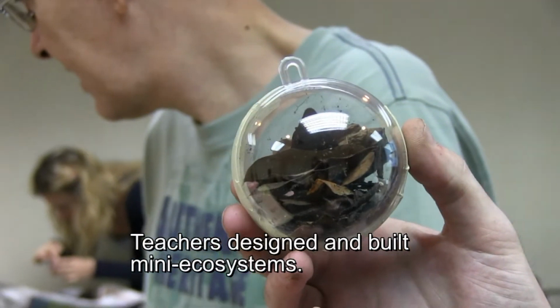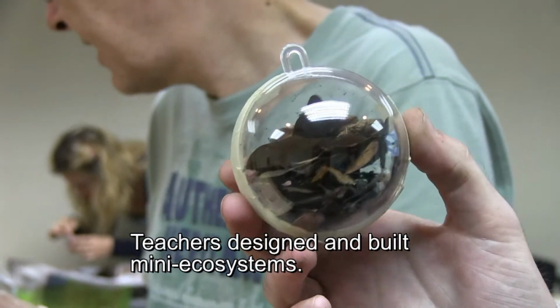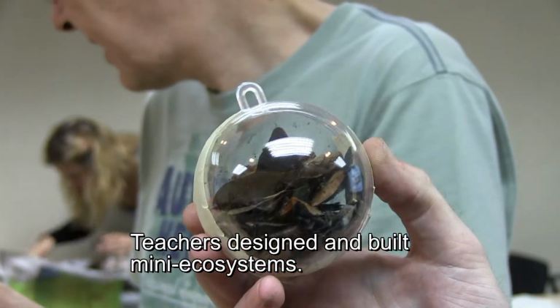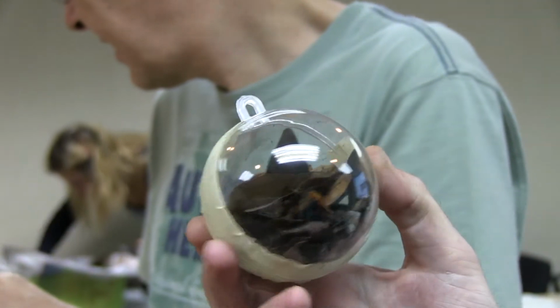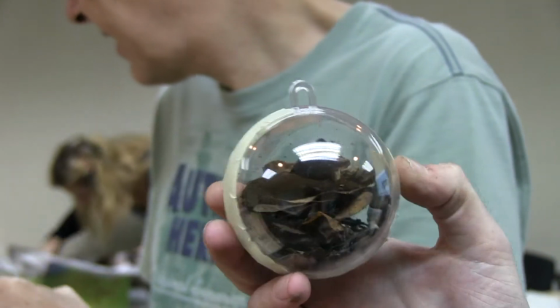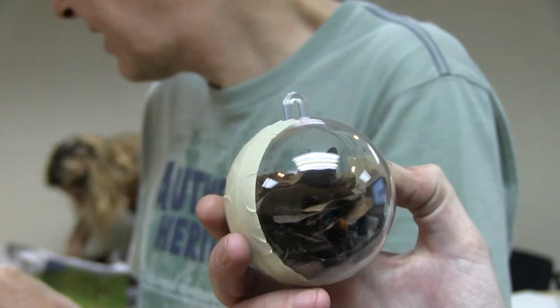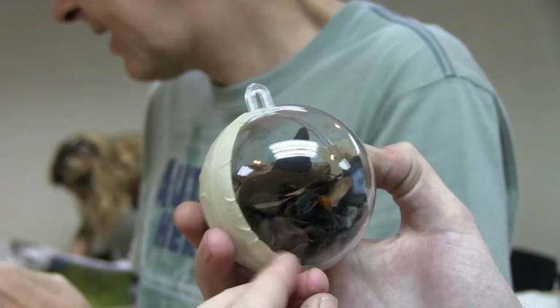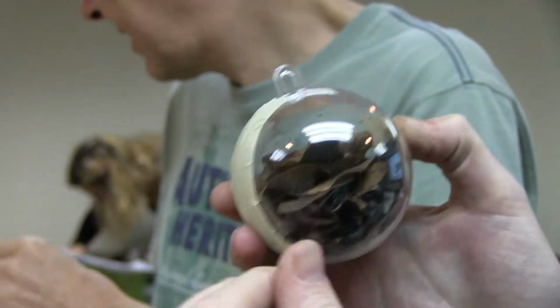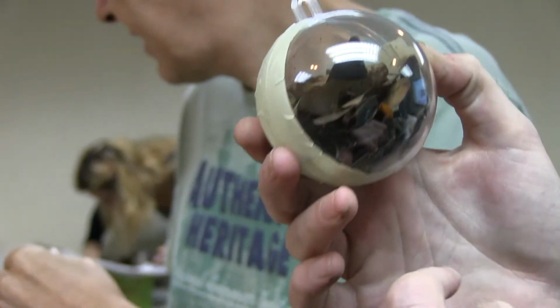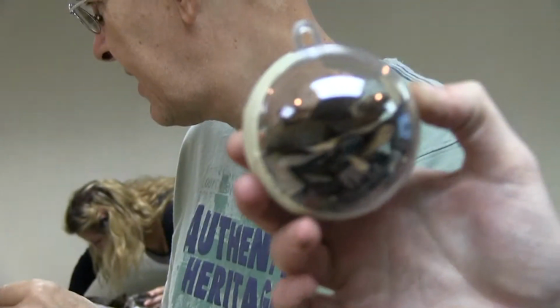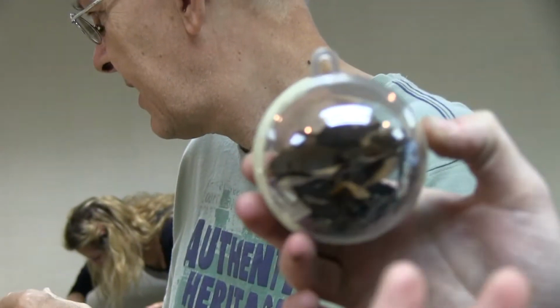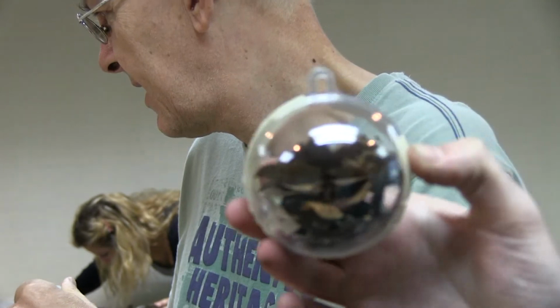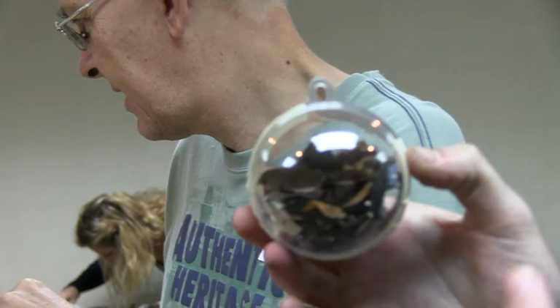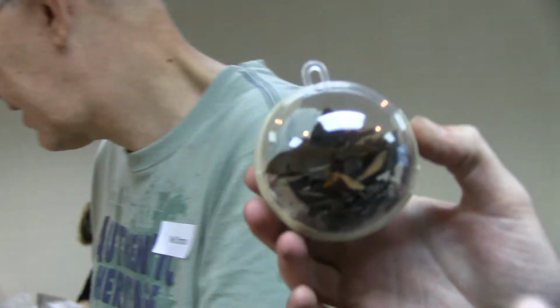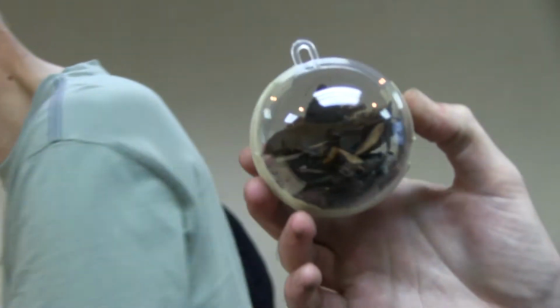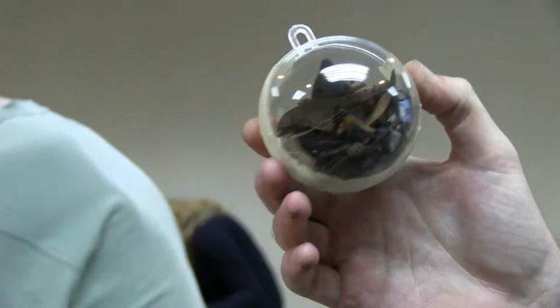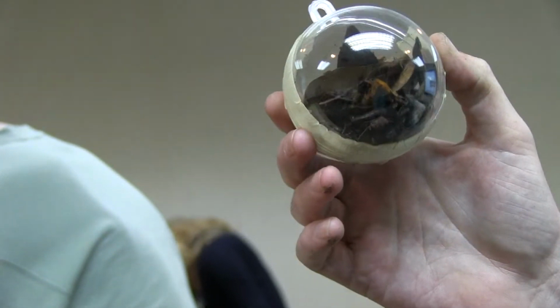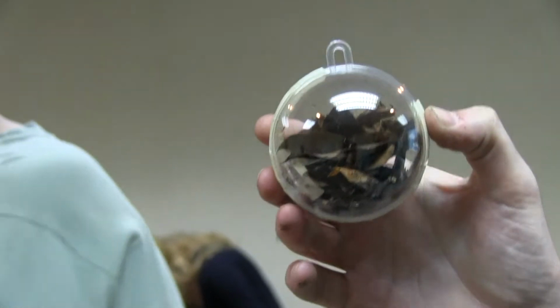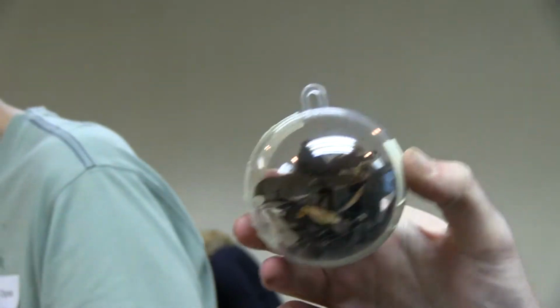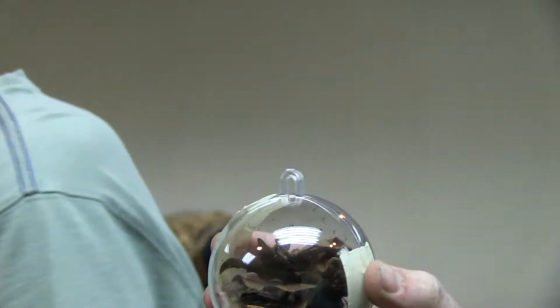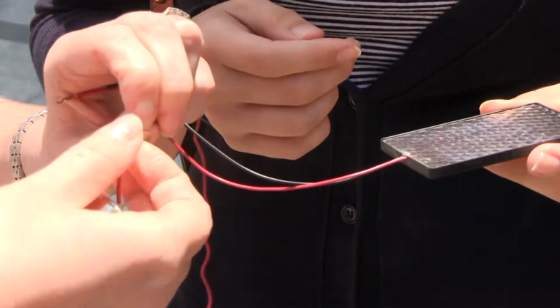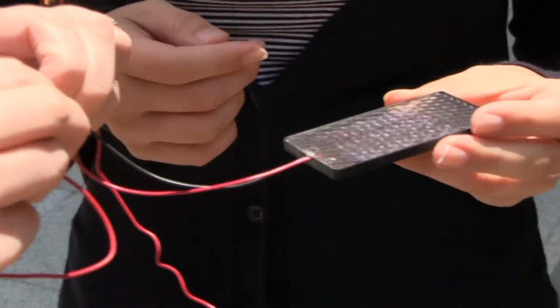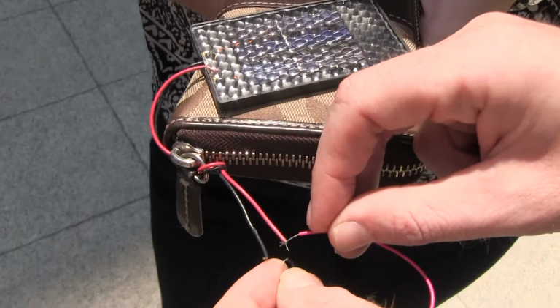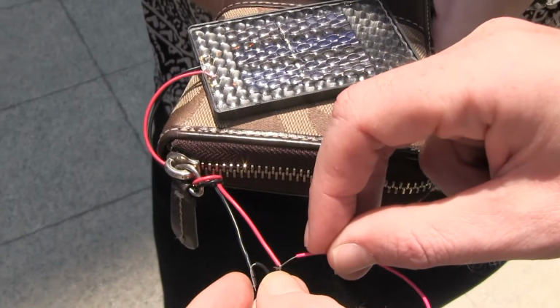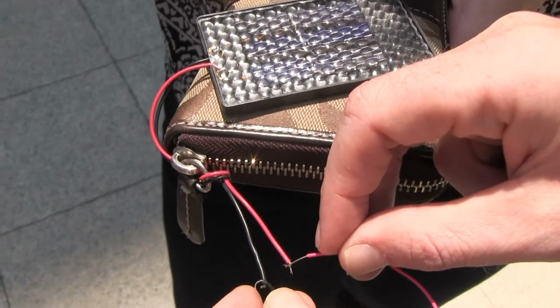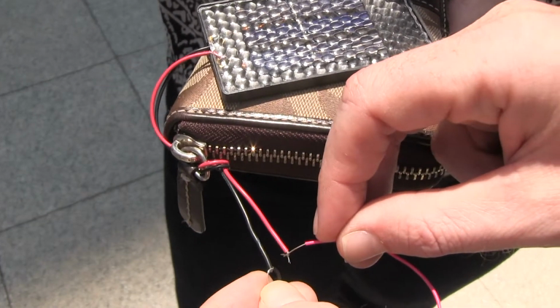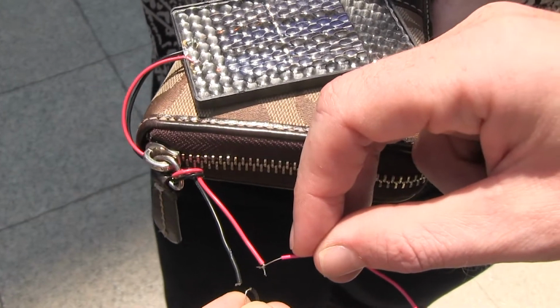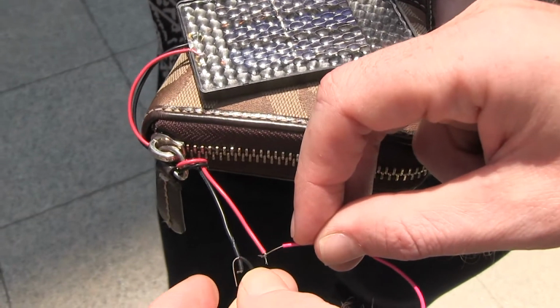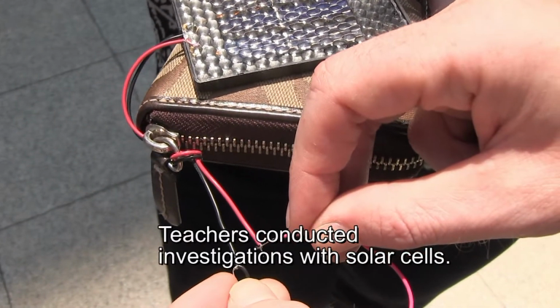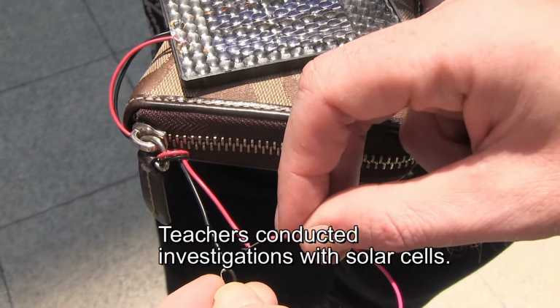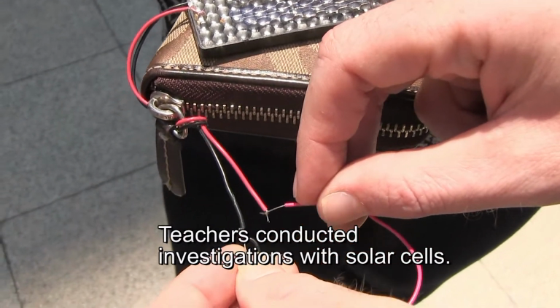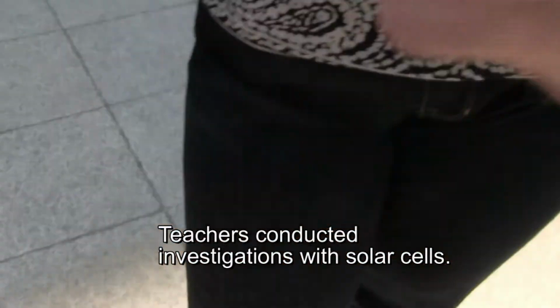So there's some leaf debris and some dirt. I'm assuming some bacteria, maybe some insects, maybe some small mites or something, and then seeds. I'm going to see if it's all... yeah, it's all done. Make sure it's connected to the part.